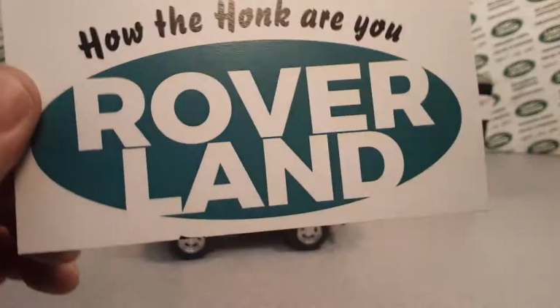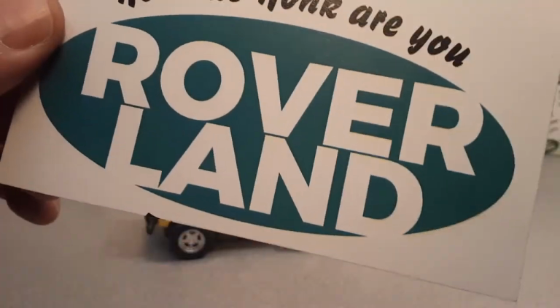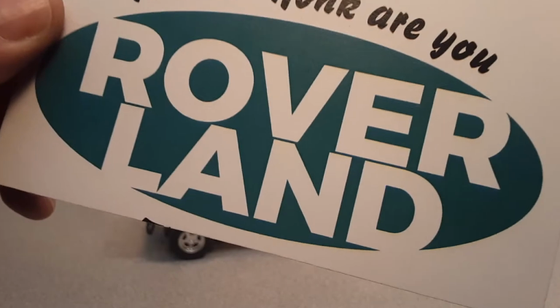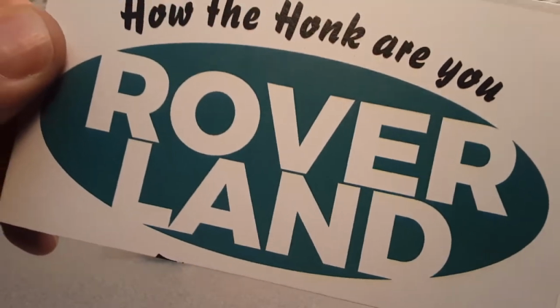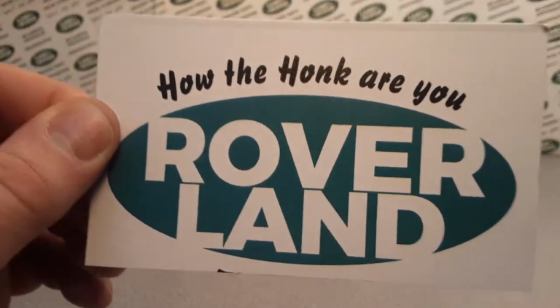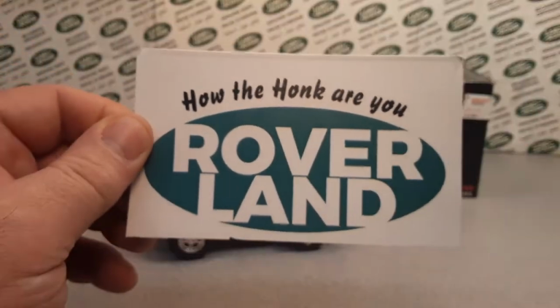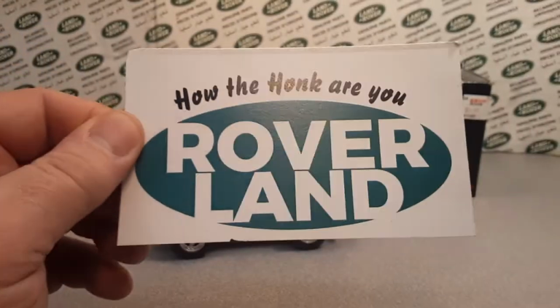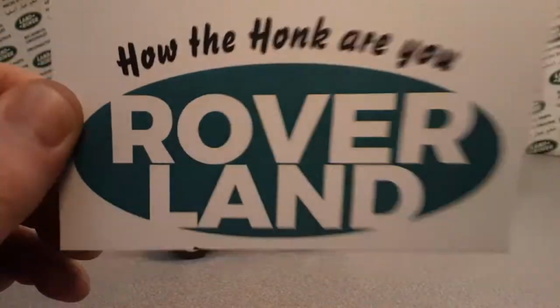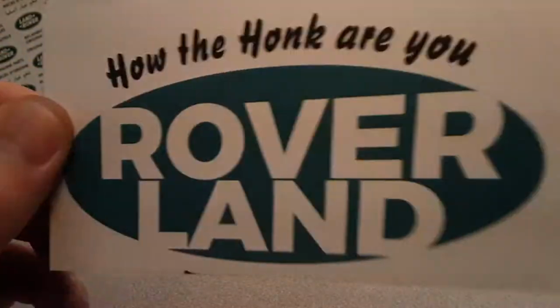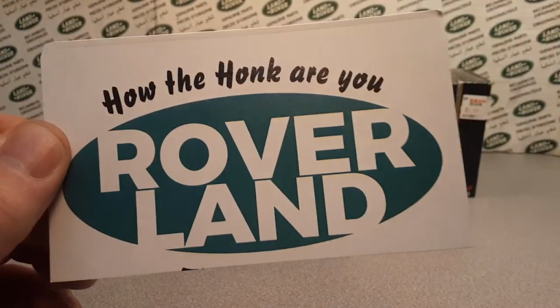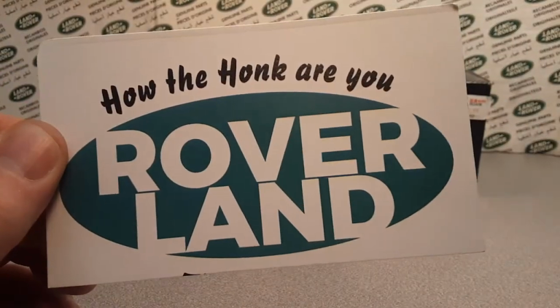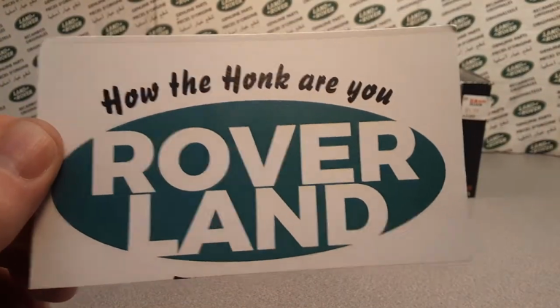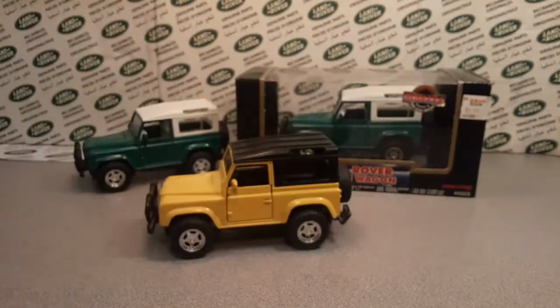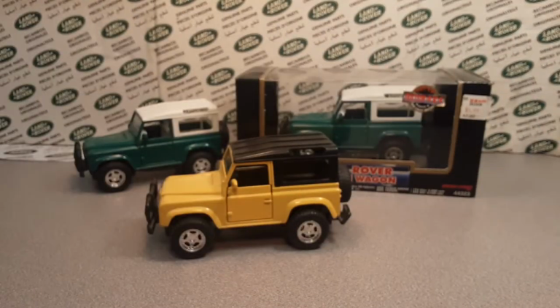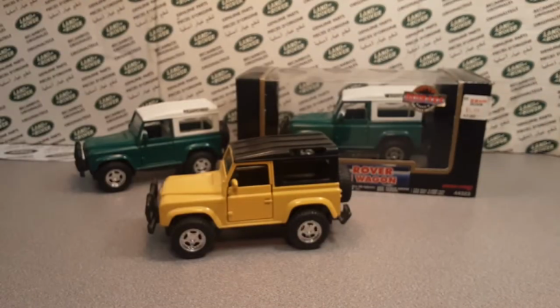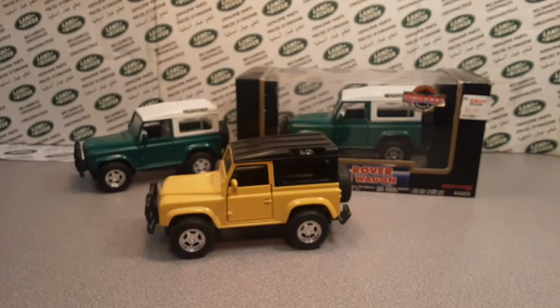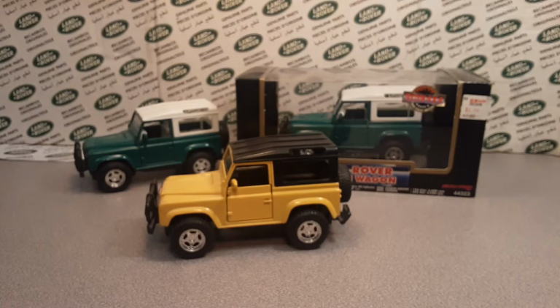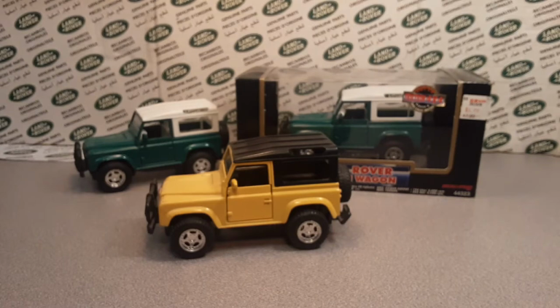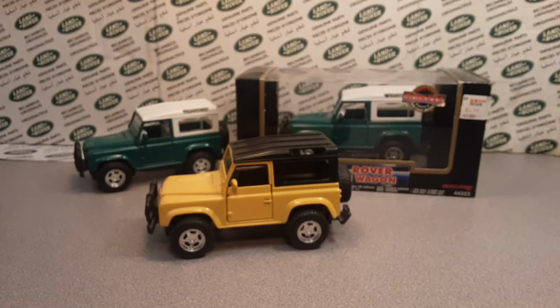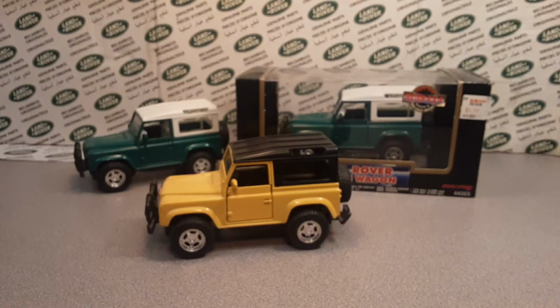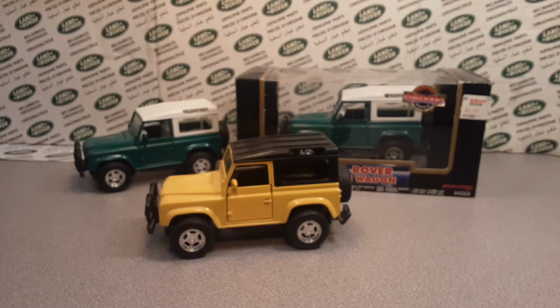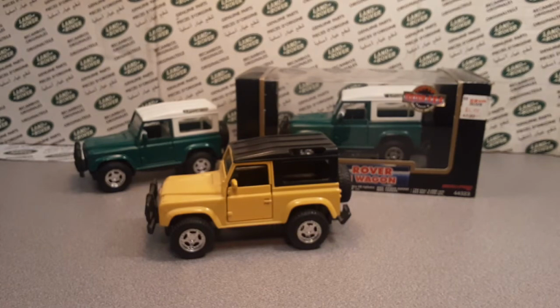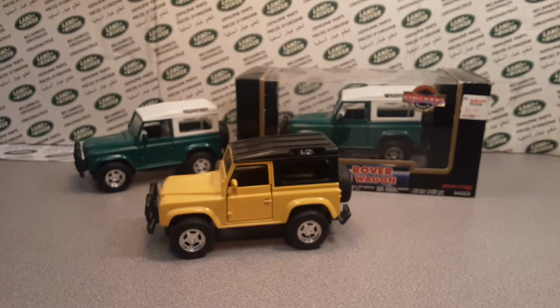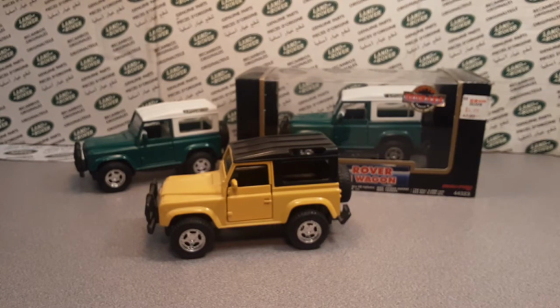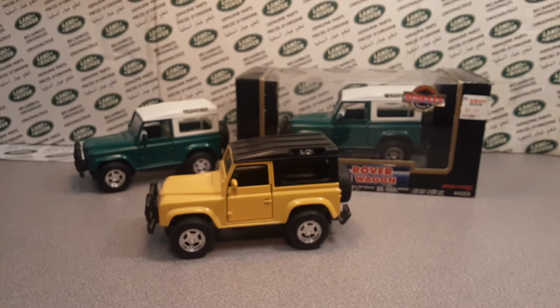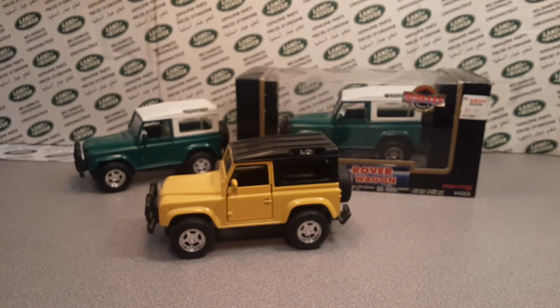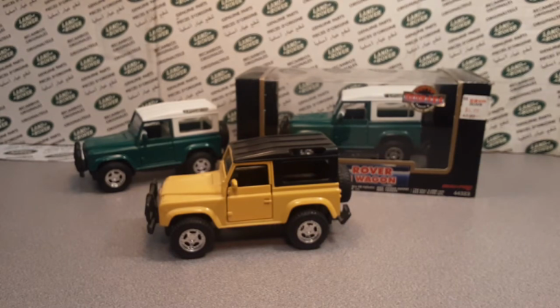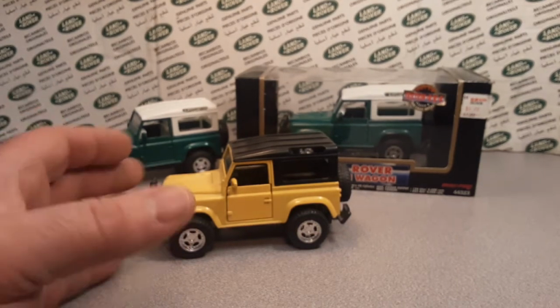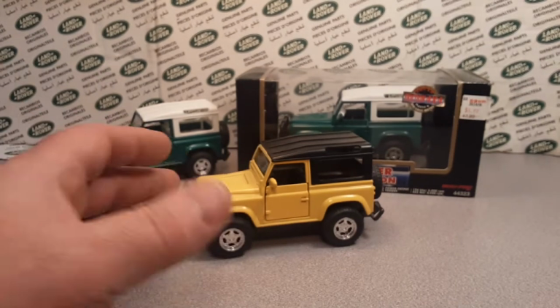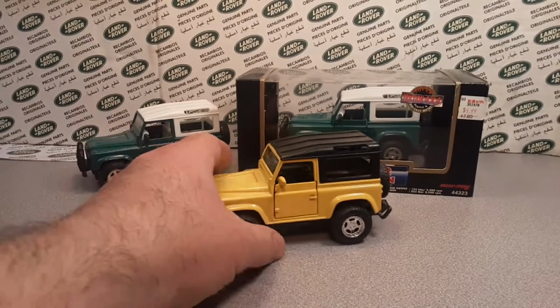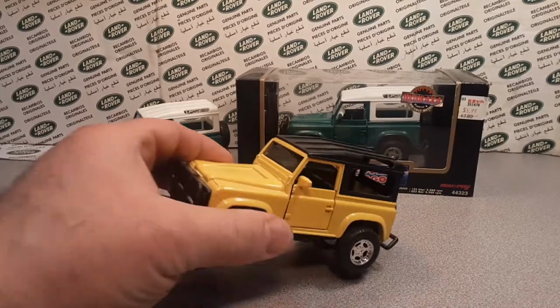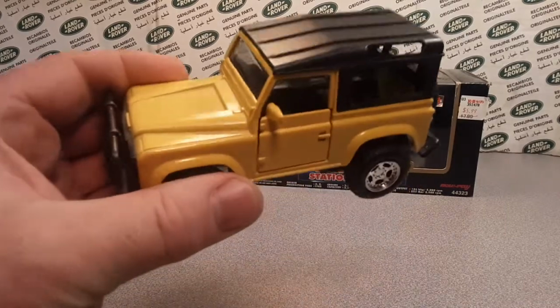Welcome to Roverland! This is your friend Dano. Thank you for joining me today. Roverland is the channel that's all about anything and everything Land Rover.